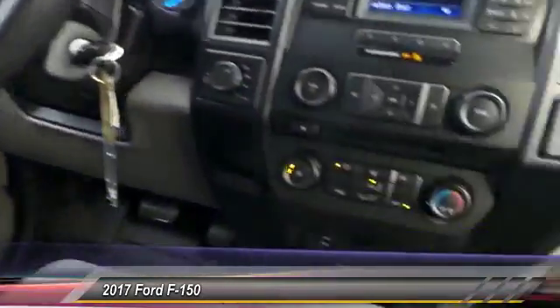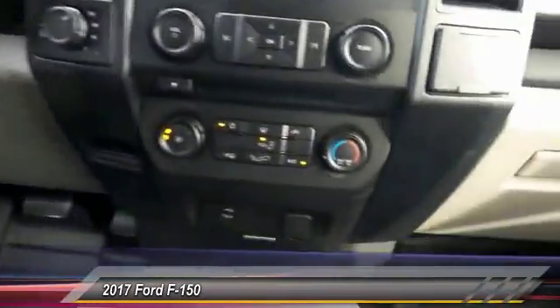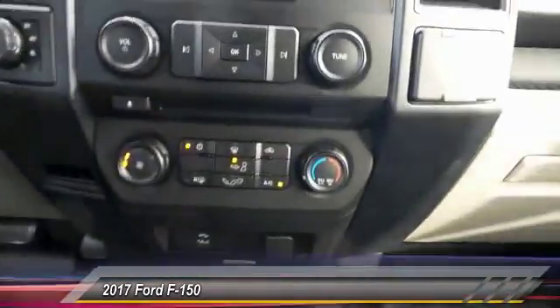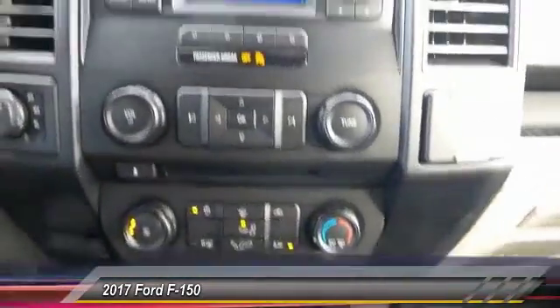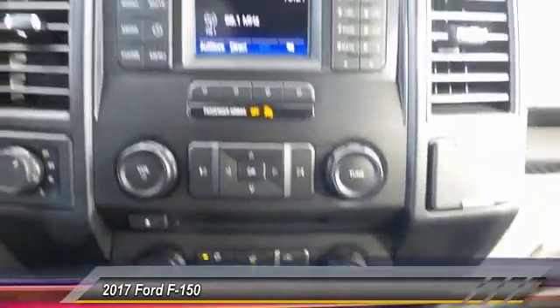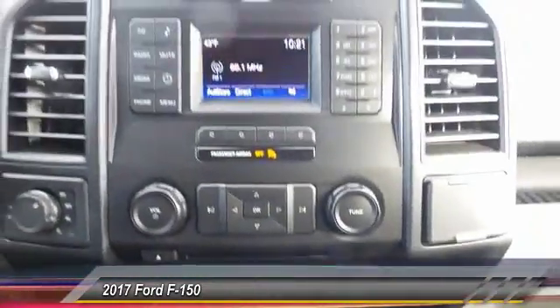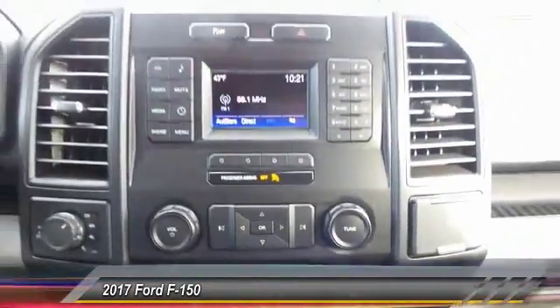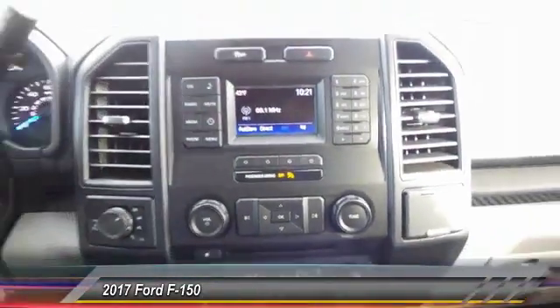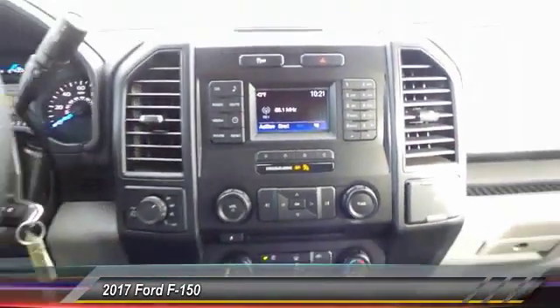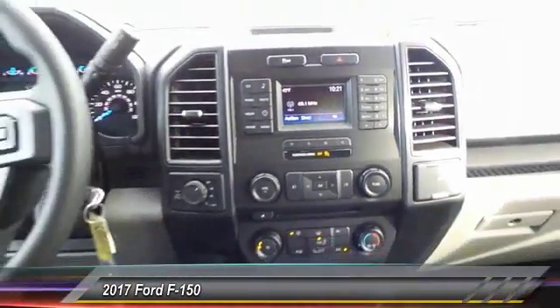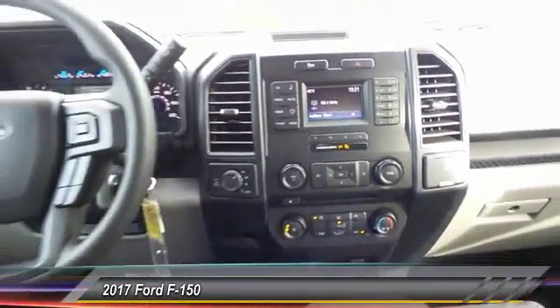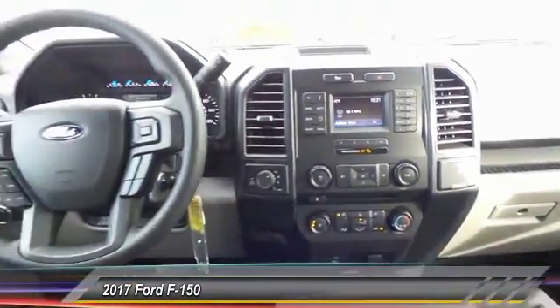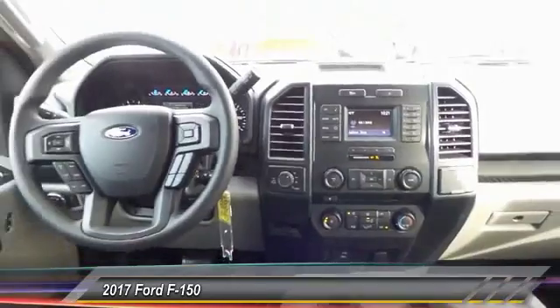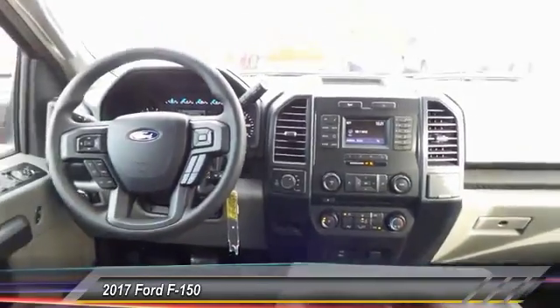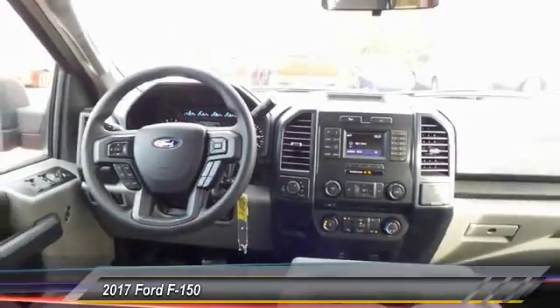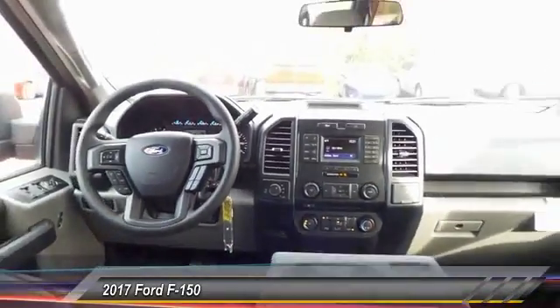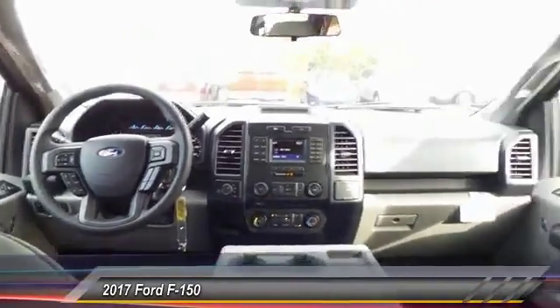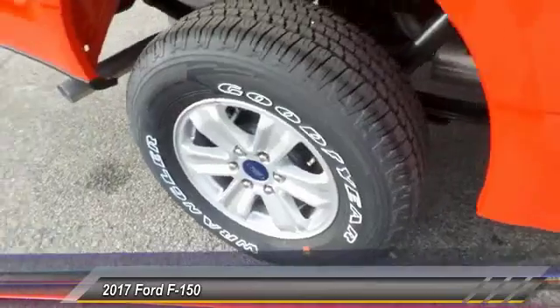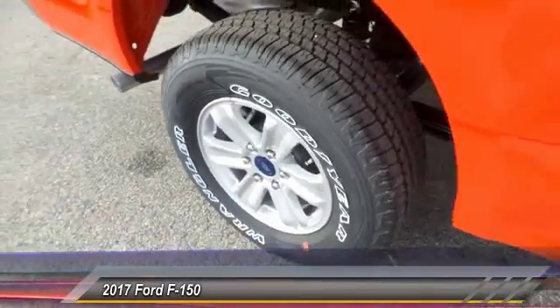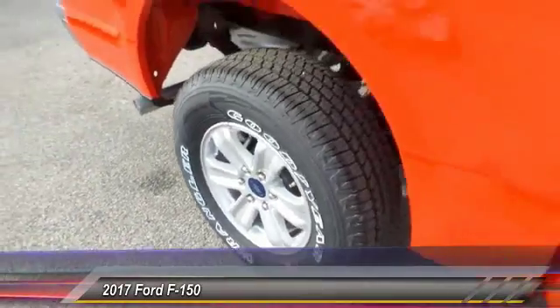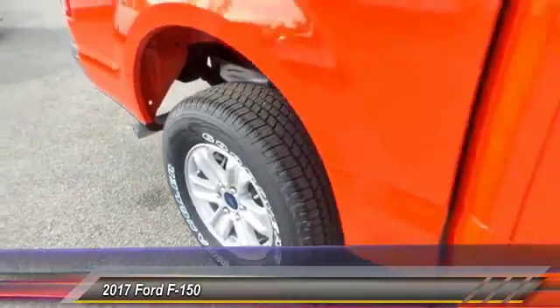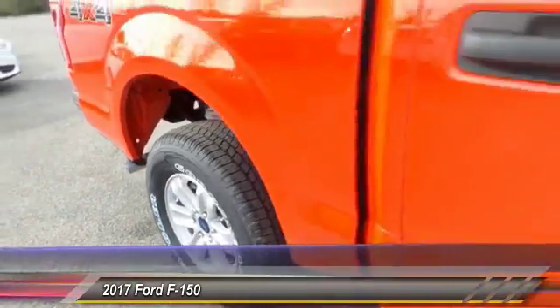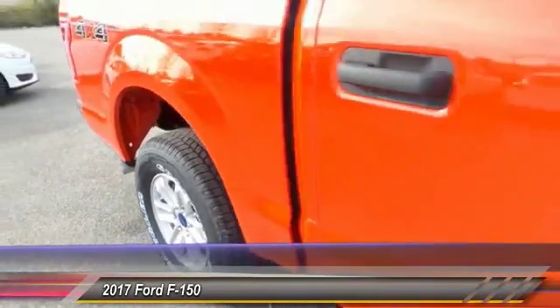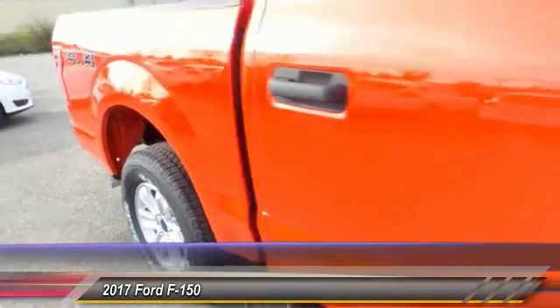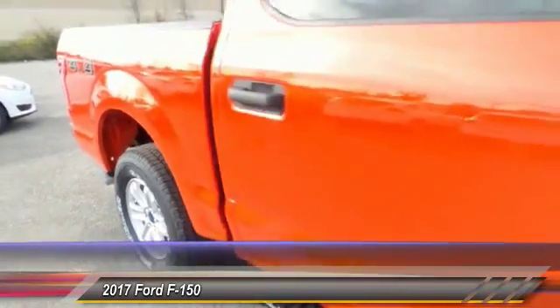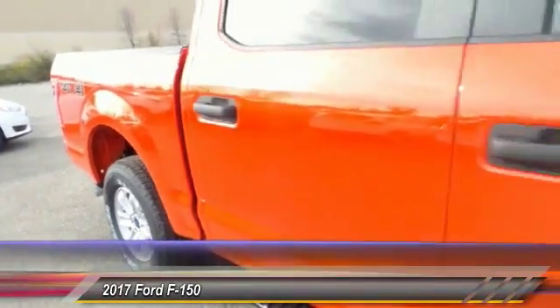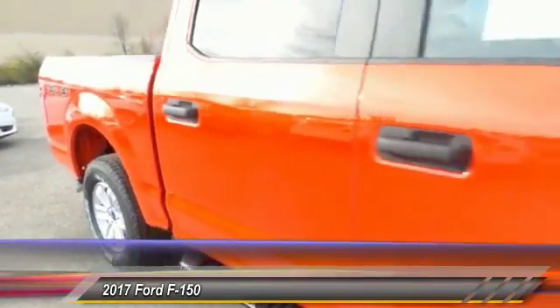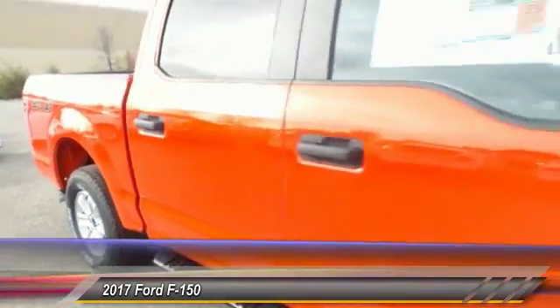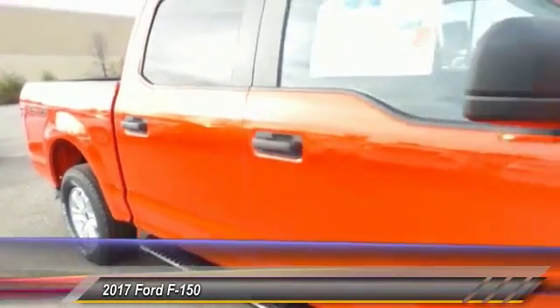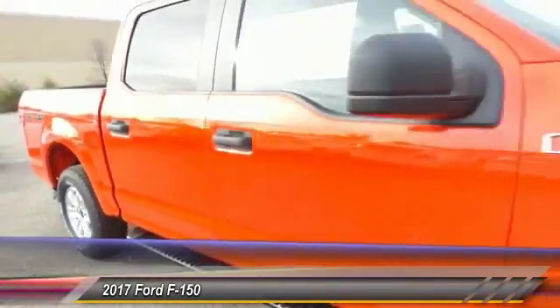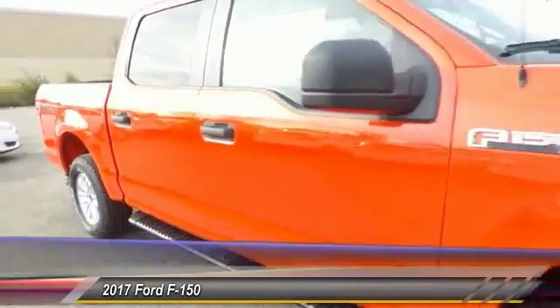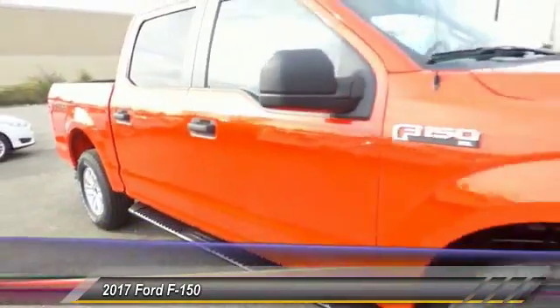Tachometer. Brake assist. Tilt steering wheel. Passenger vanity mirror. This beauty will even make your house keys jealous. Drive it today.